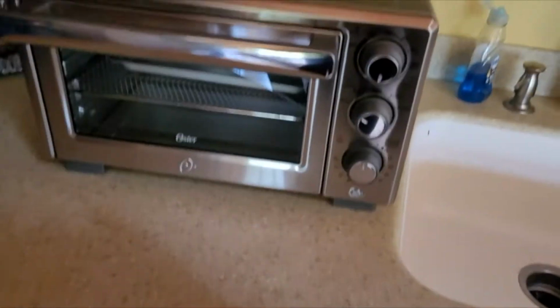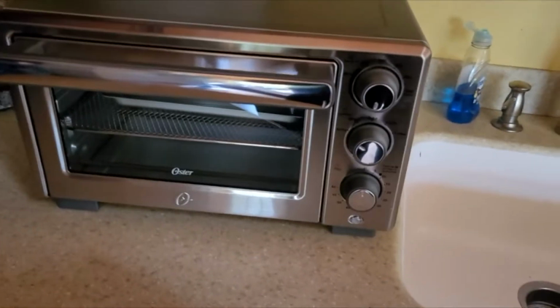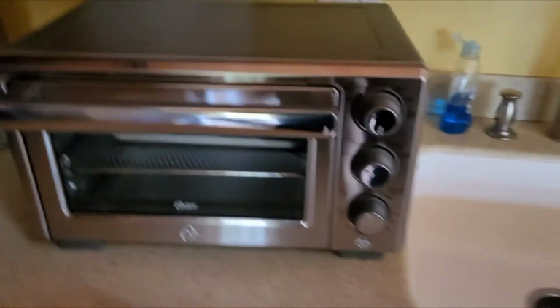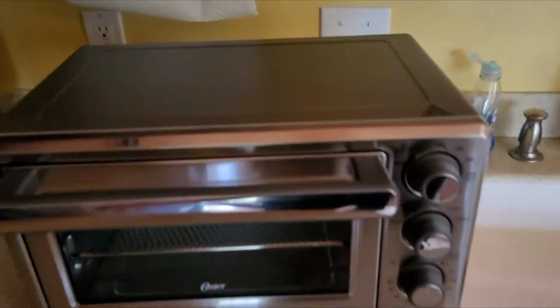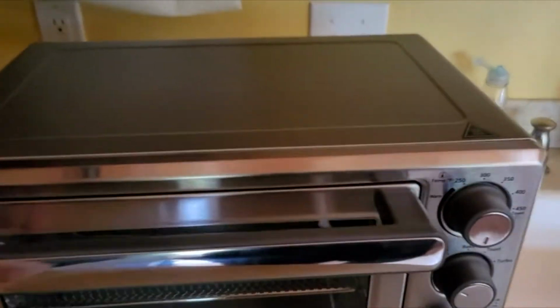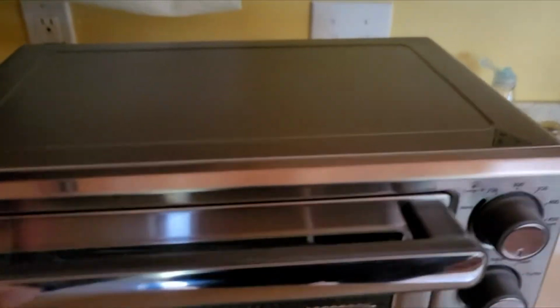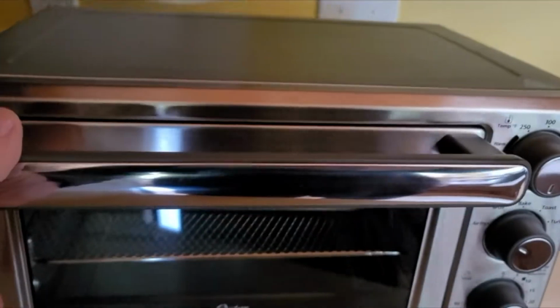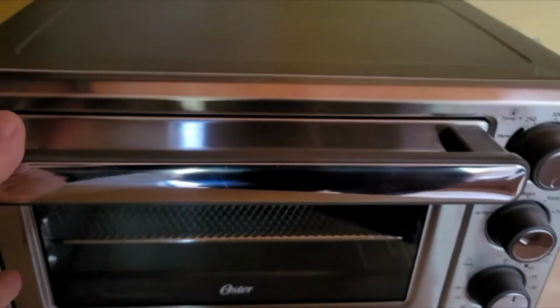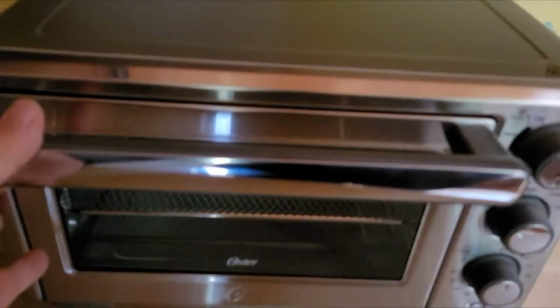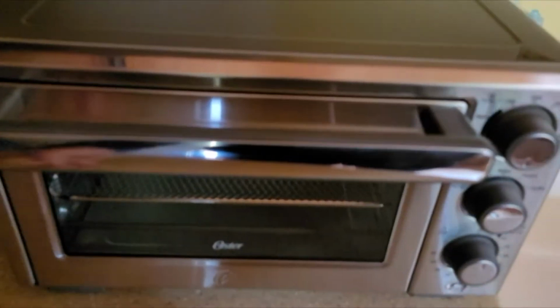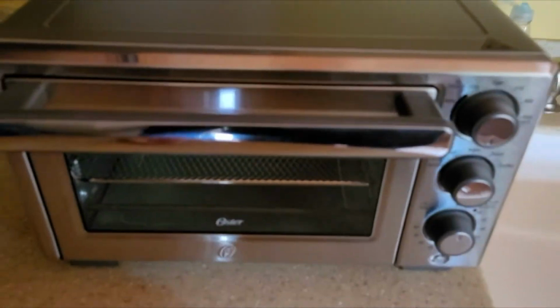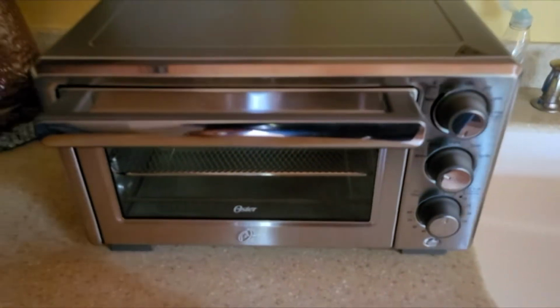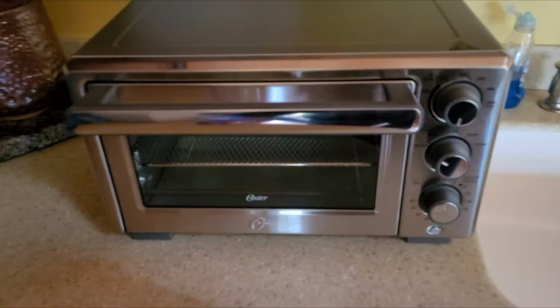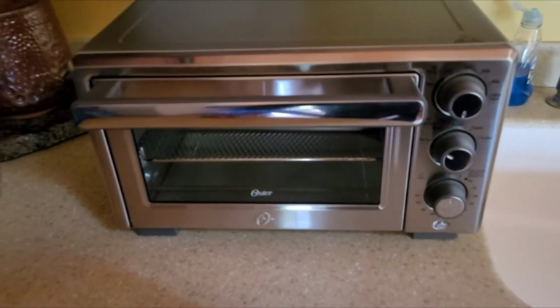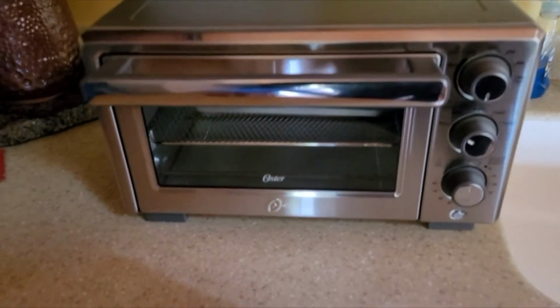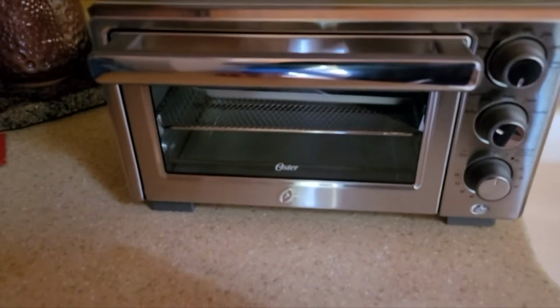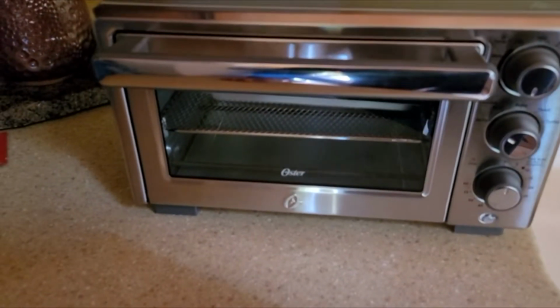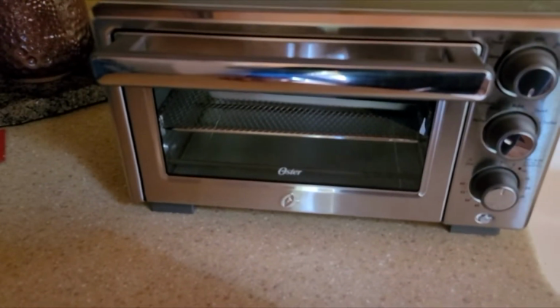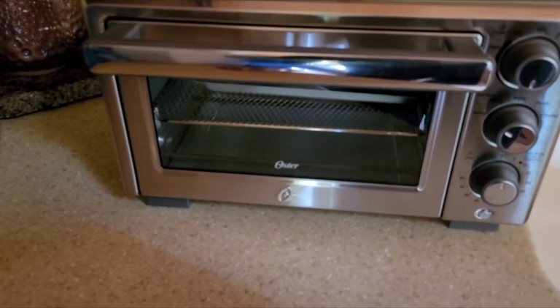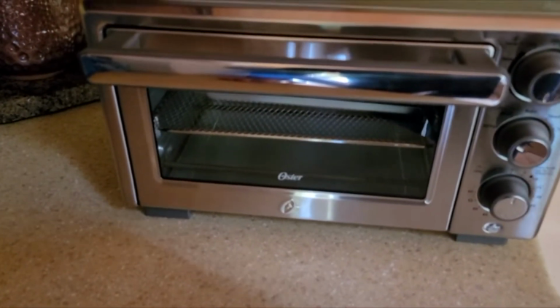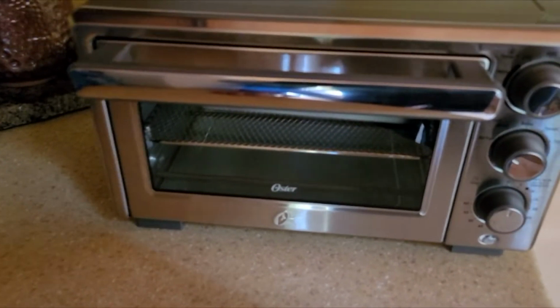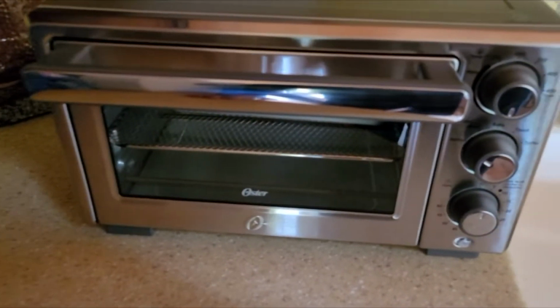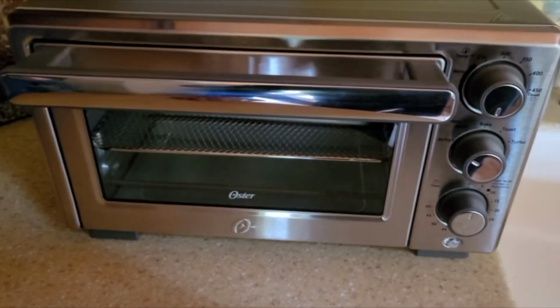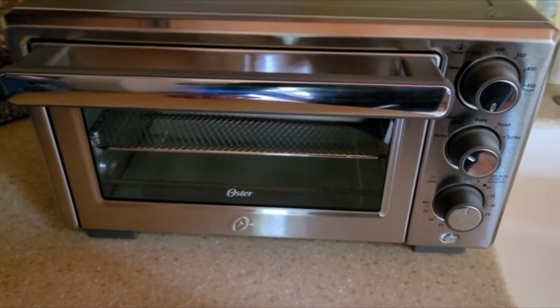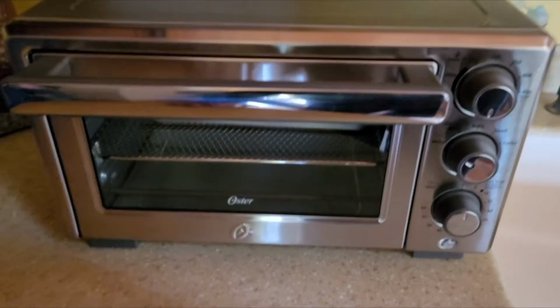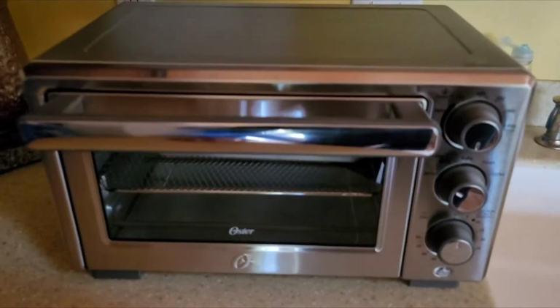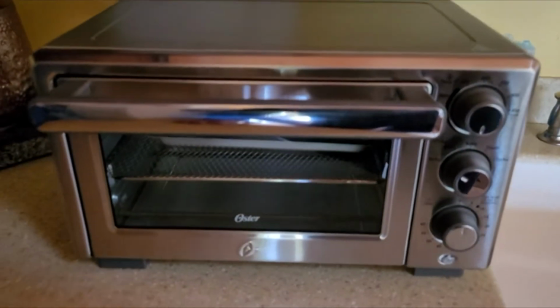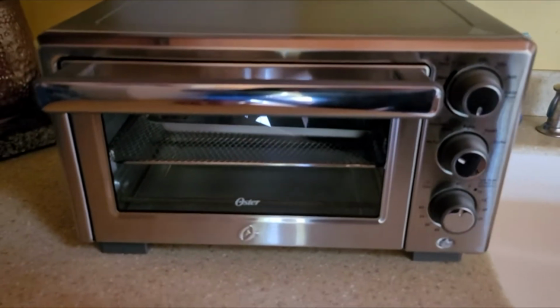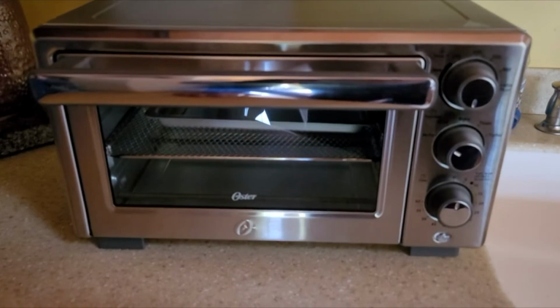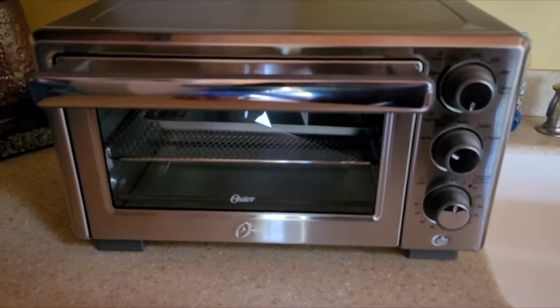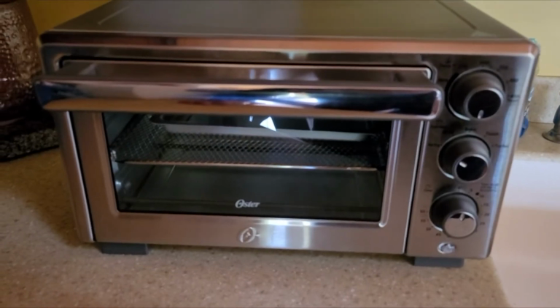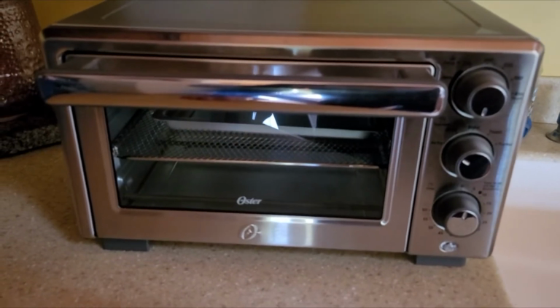A very light, fairly cheap toaster oven. But, you know, a toaster oven is a toaster oven.